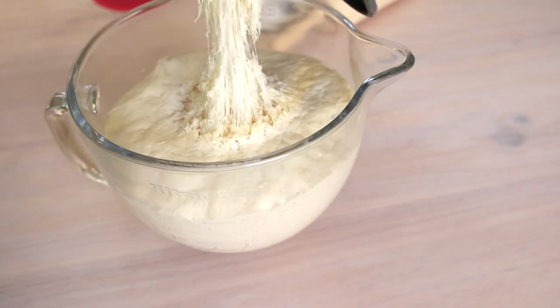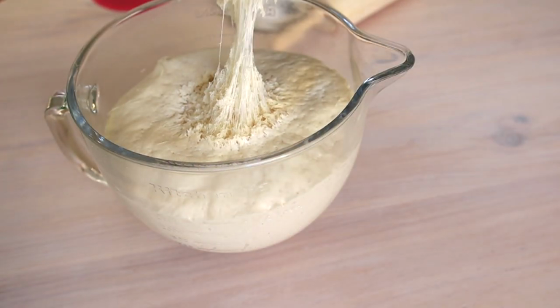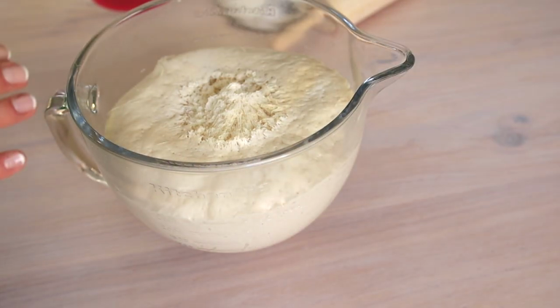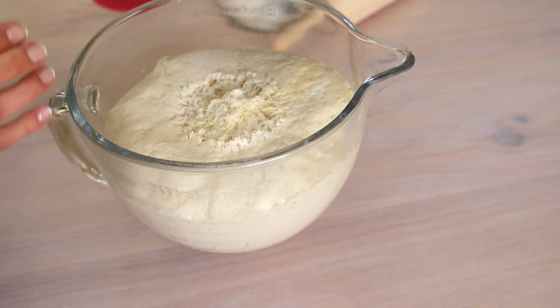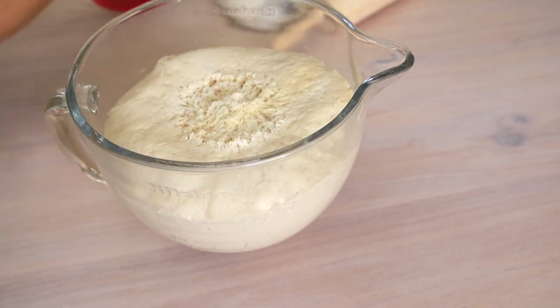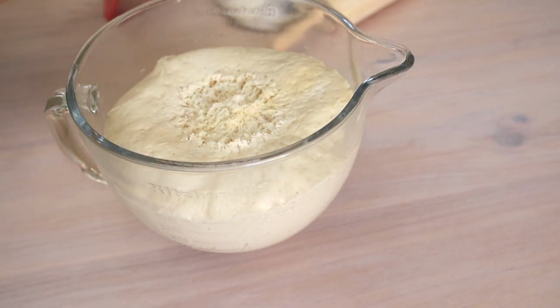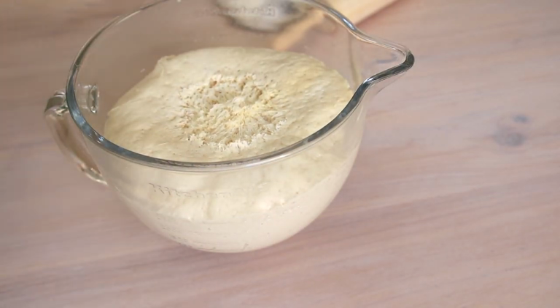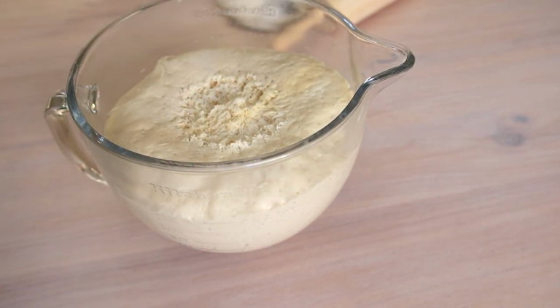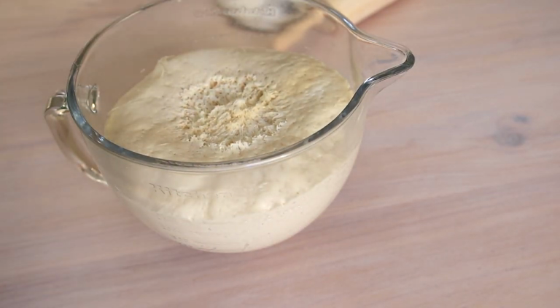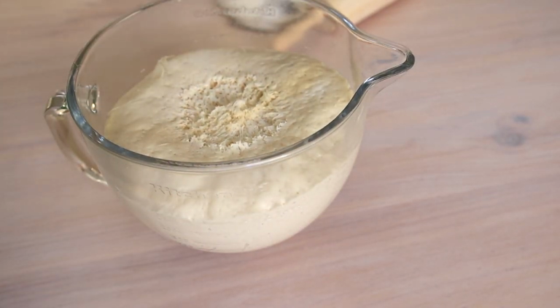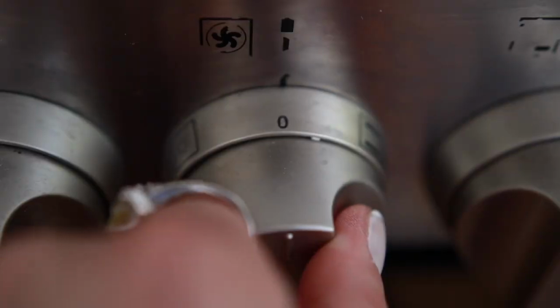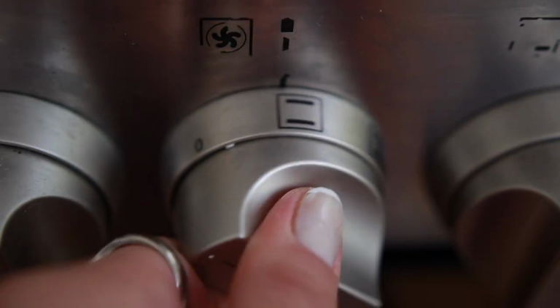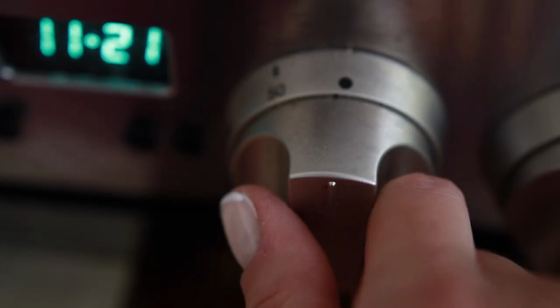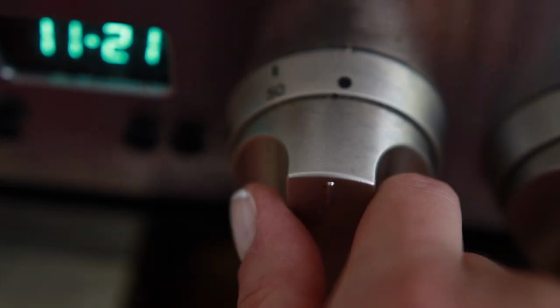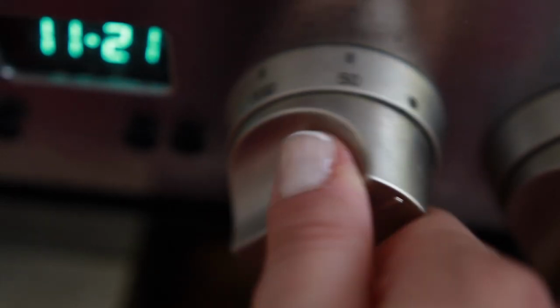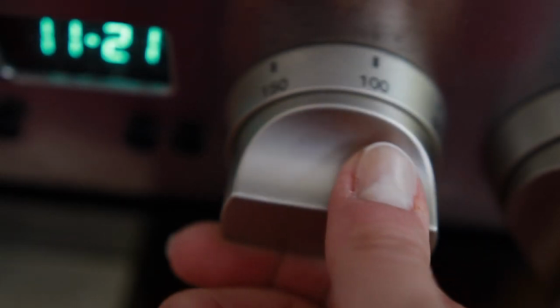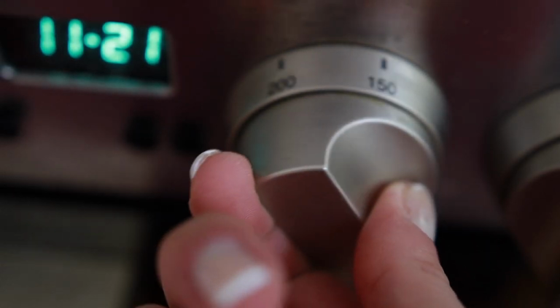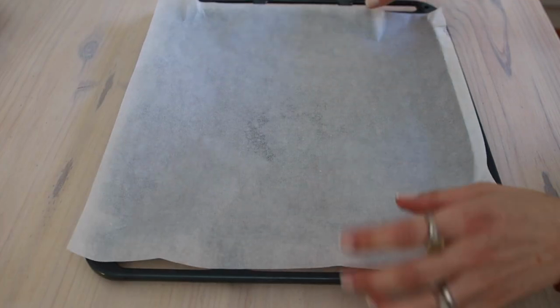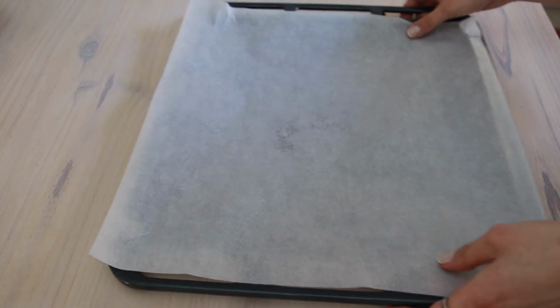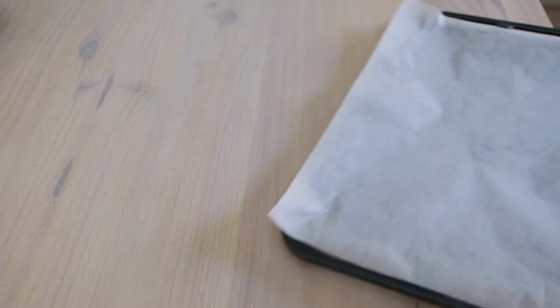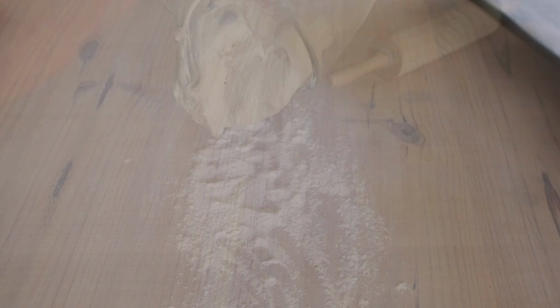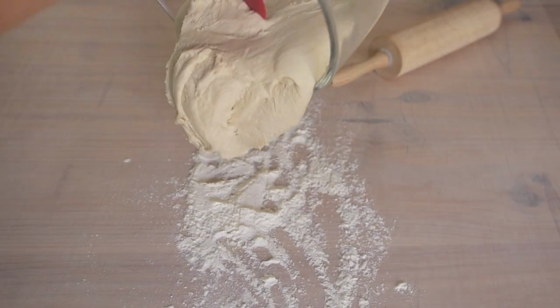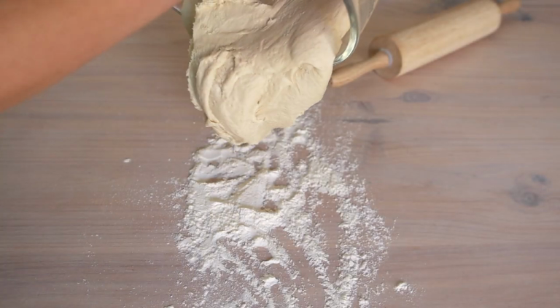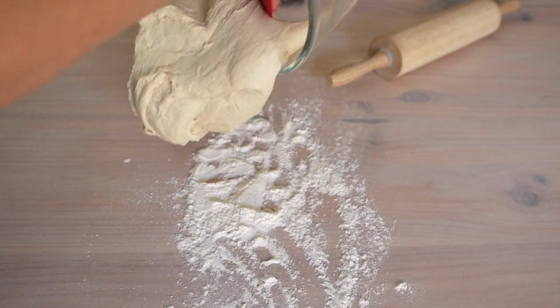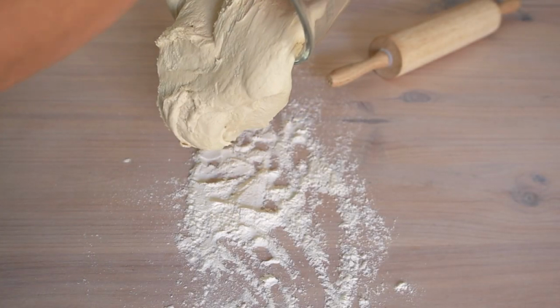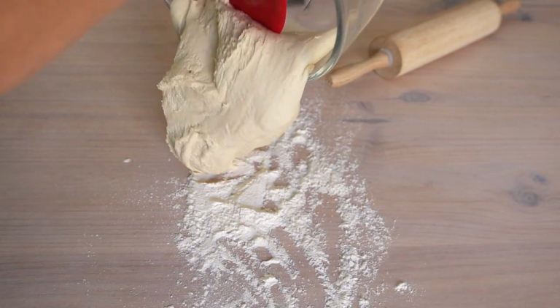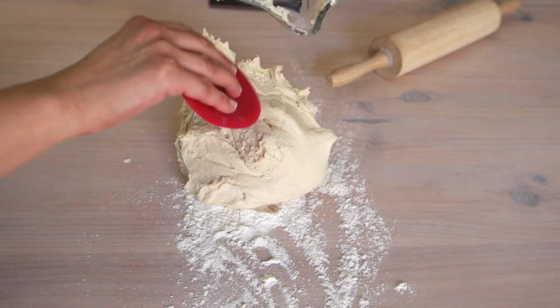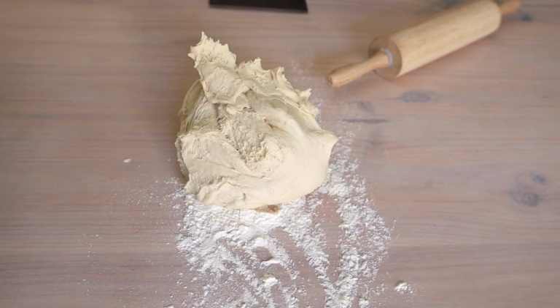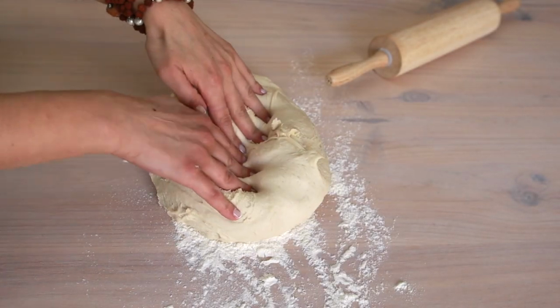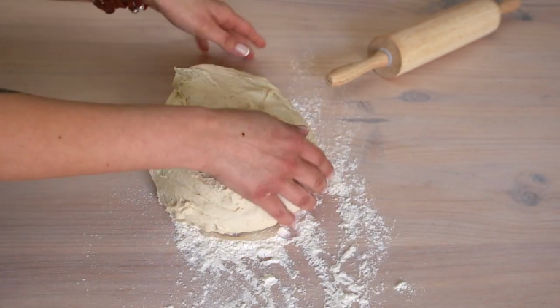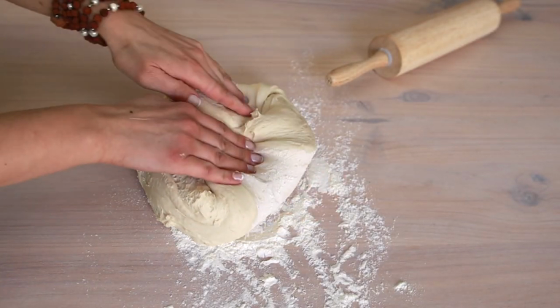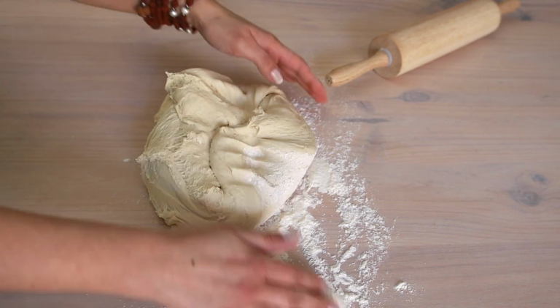The dough is ready. Before we start making the pides, preheat the oven to 230 degrees C, 440 Fahrenheit, and line the trays with baking paper. Dust the working surface with flour to prevent the dough from sticking to the surface.